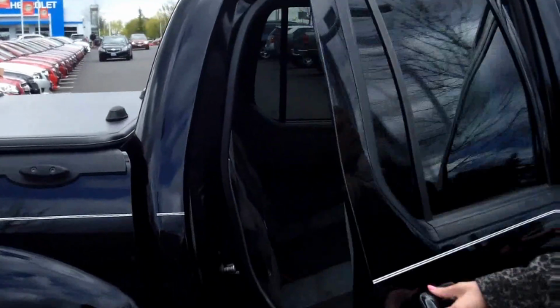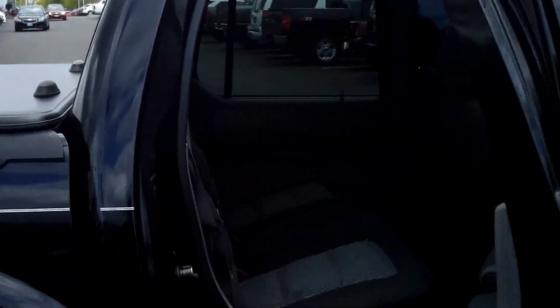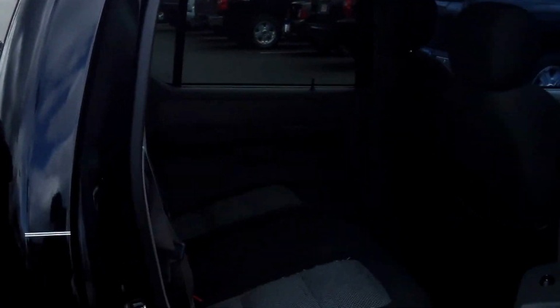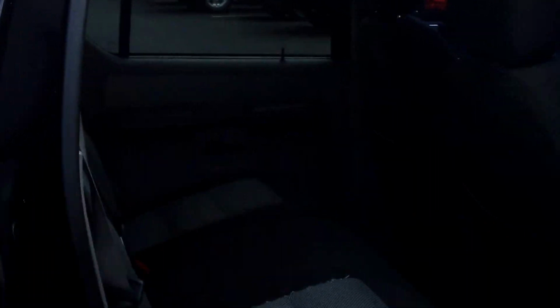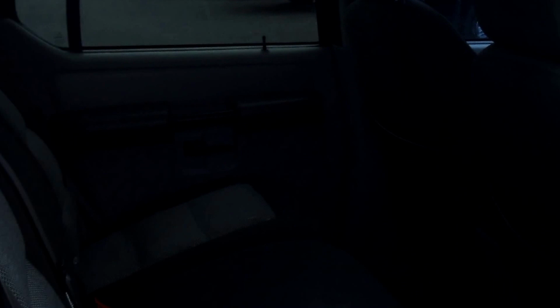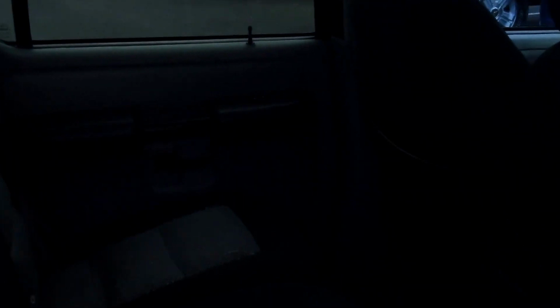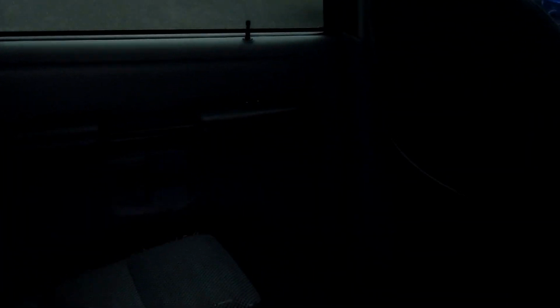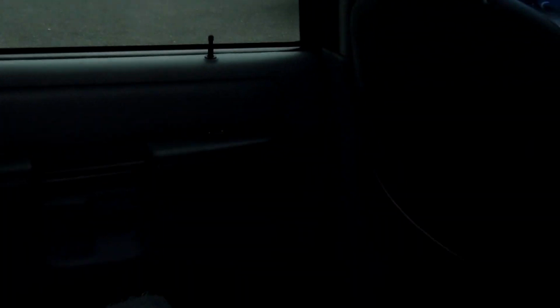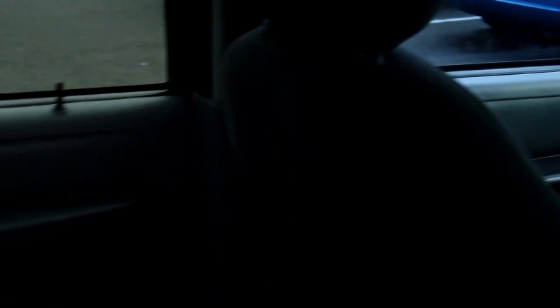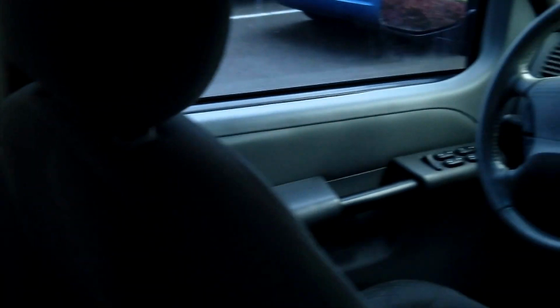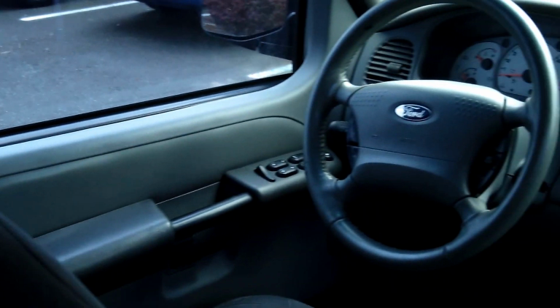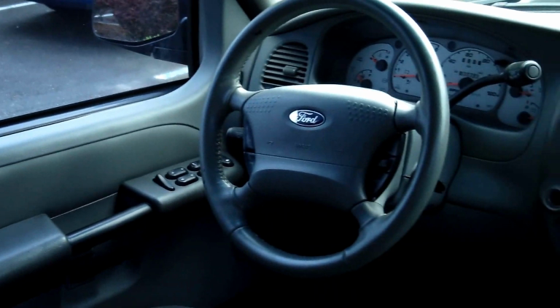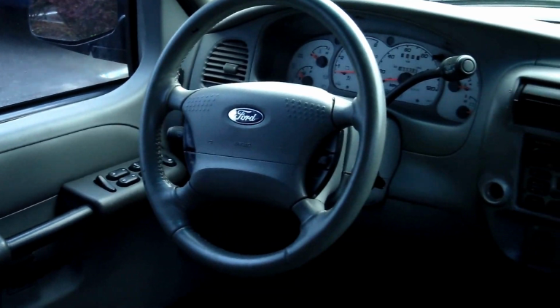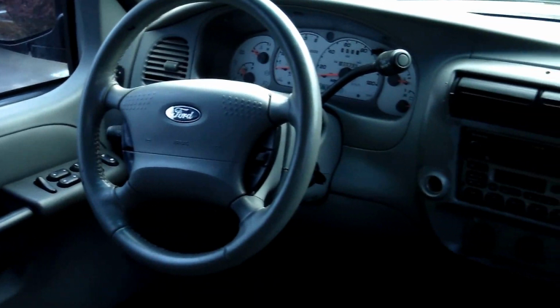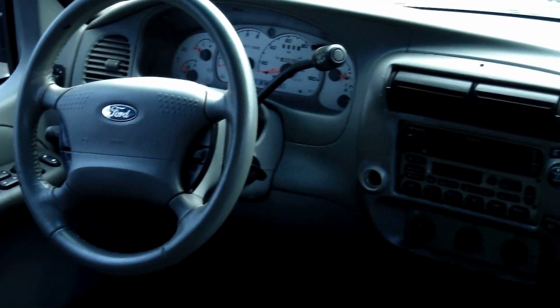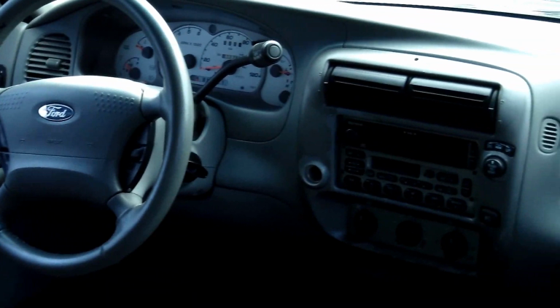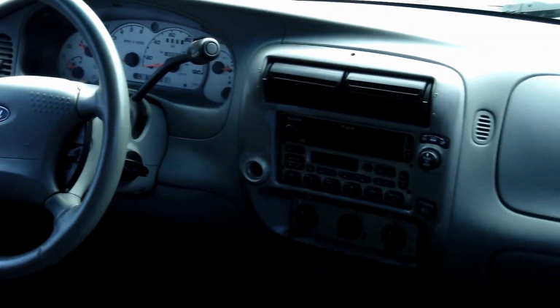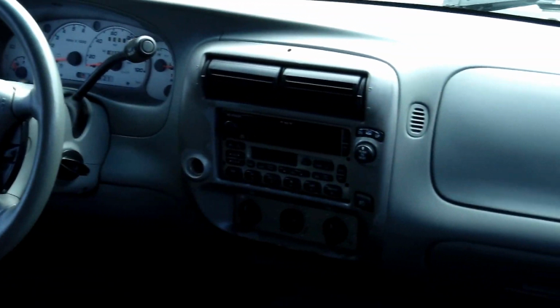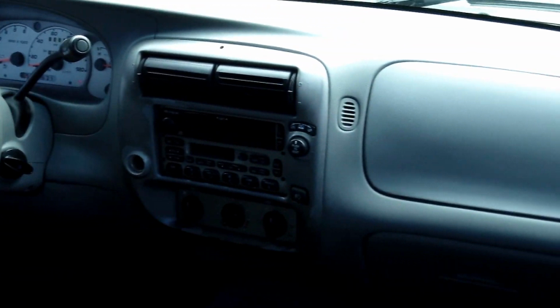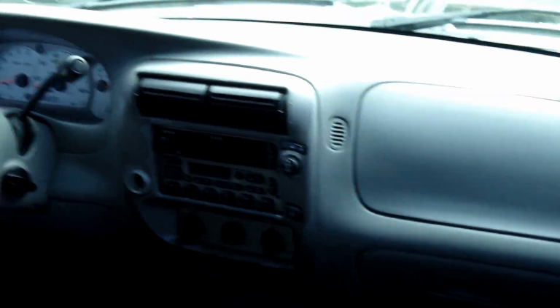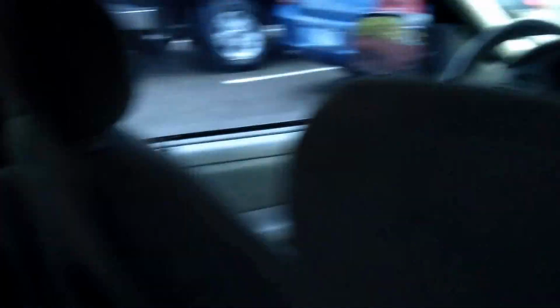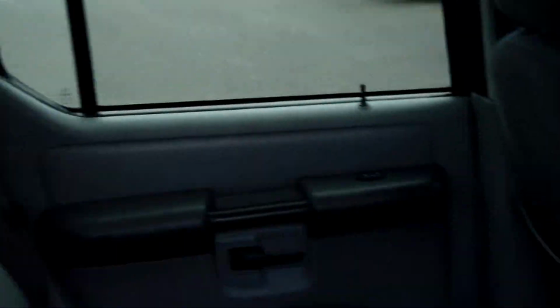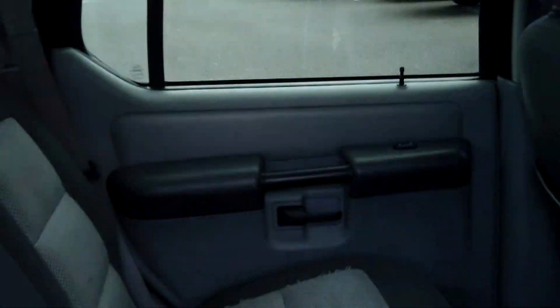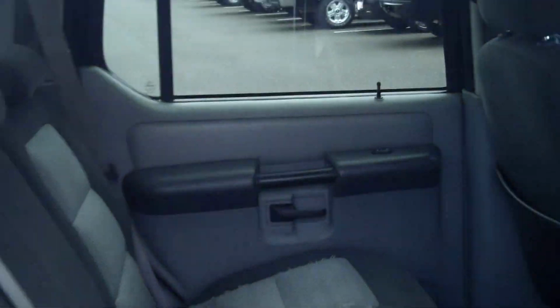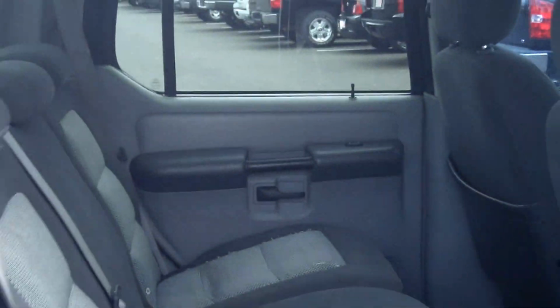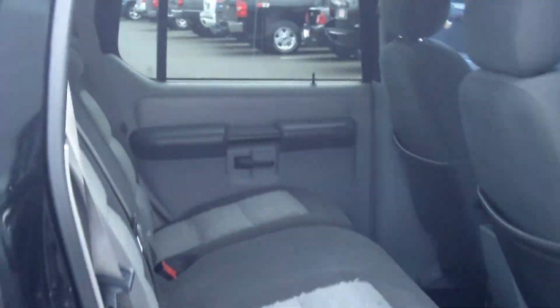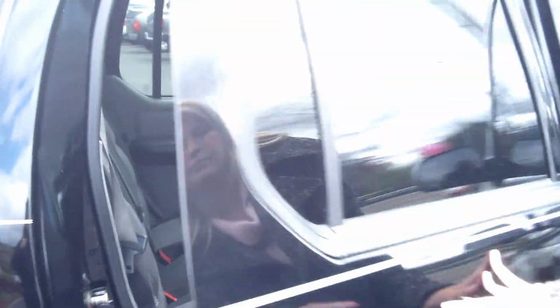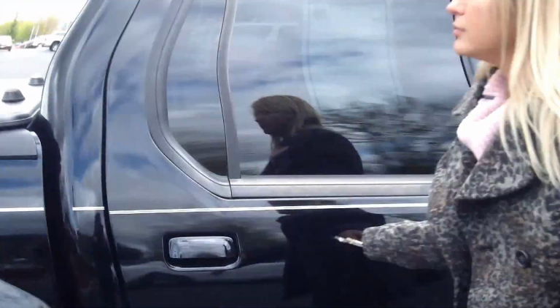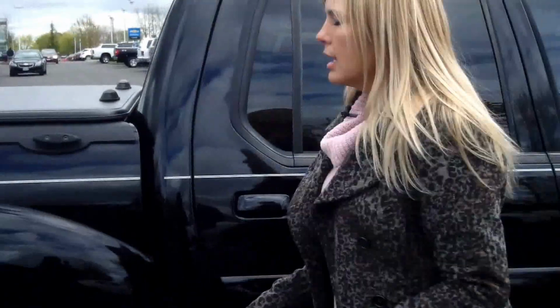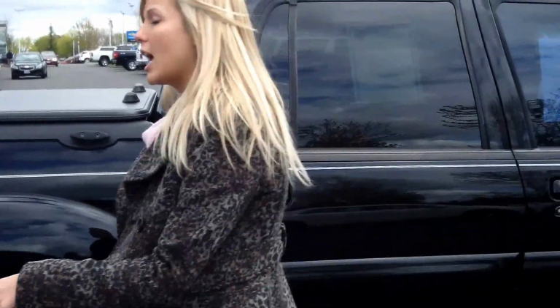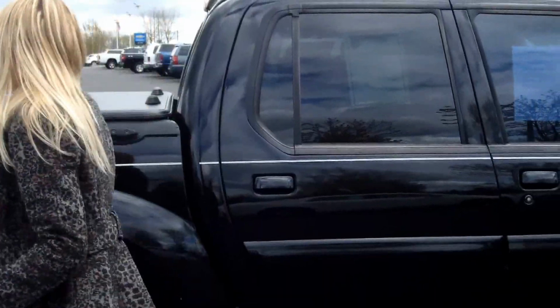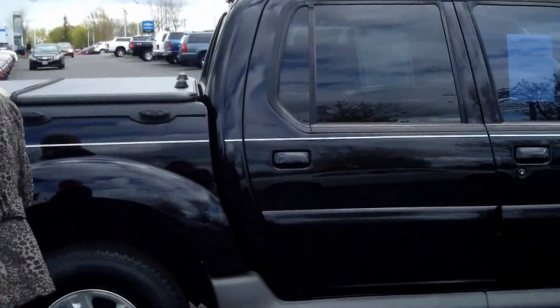This vehicle is a V6 4.0L automatic. Tons of room in the back. Very comfortable cloth interior. Dual airbags. It has alloy wheels.